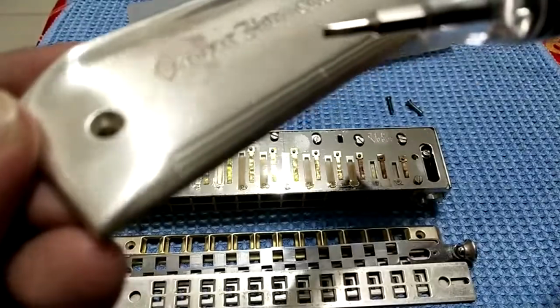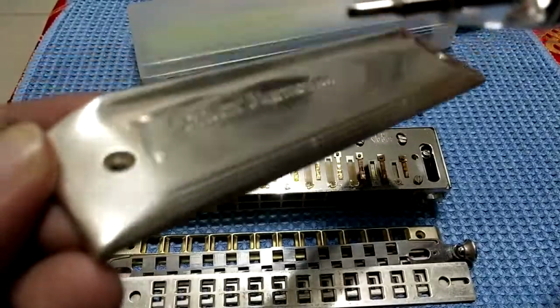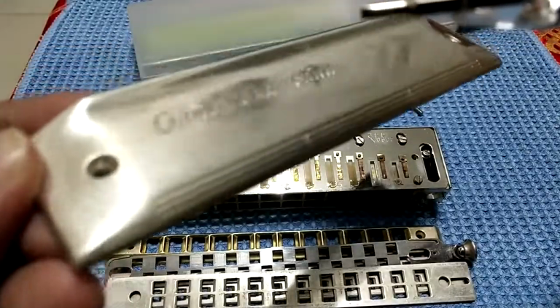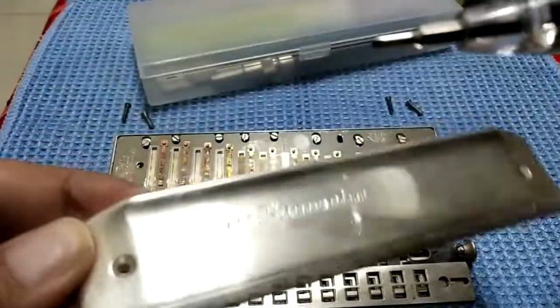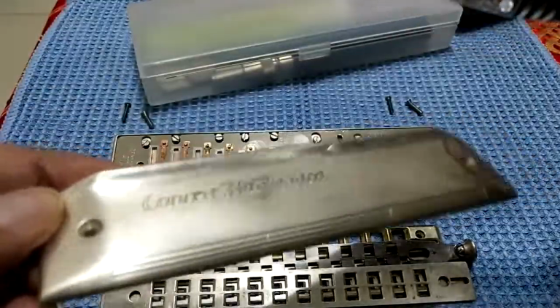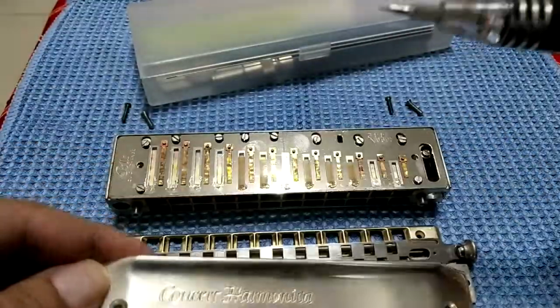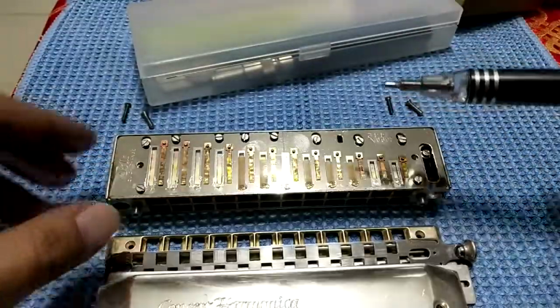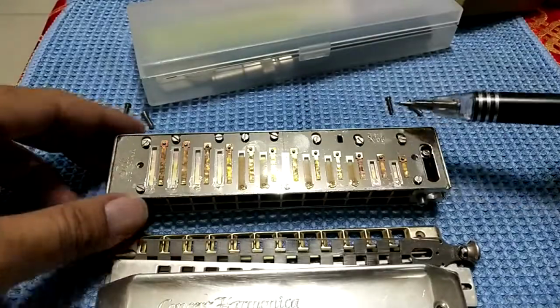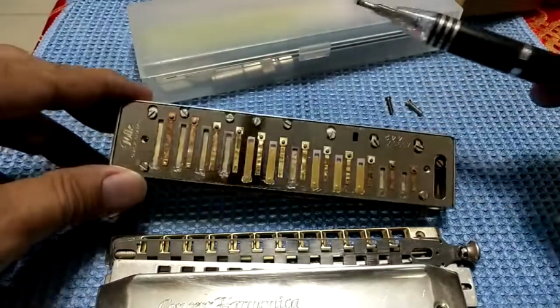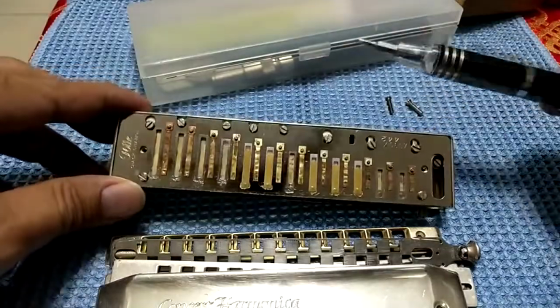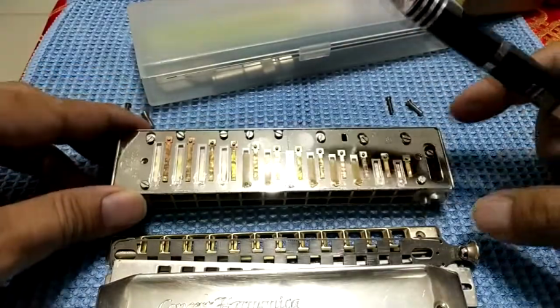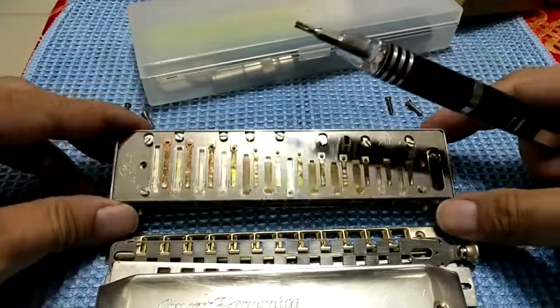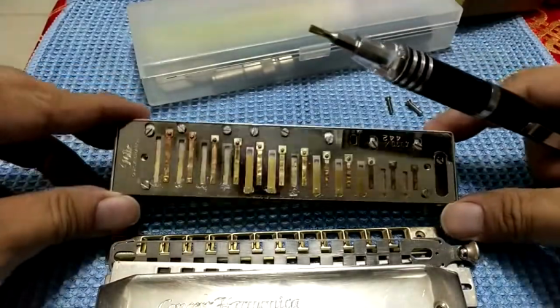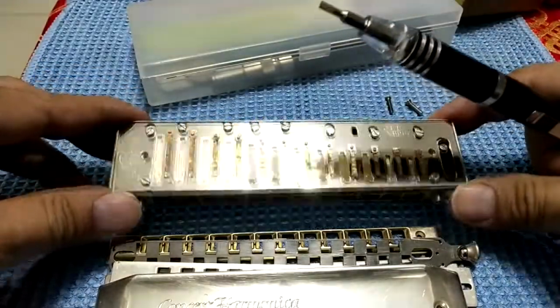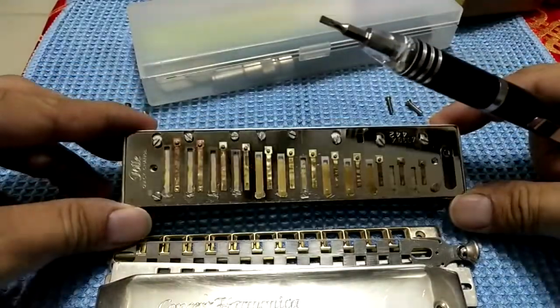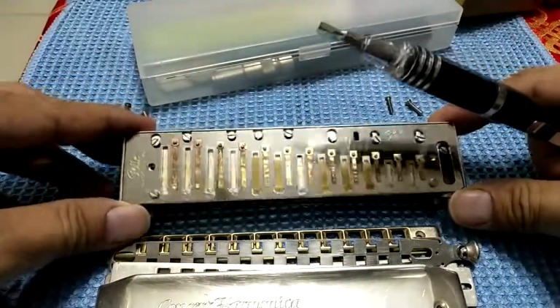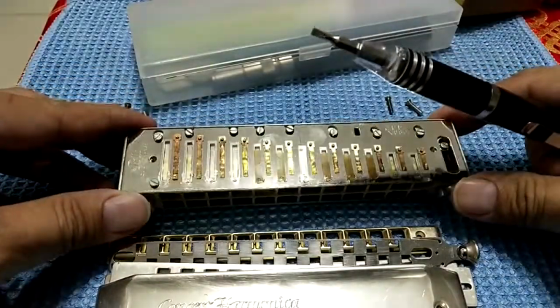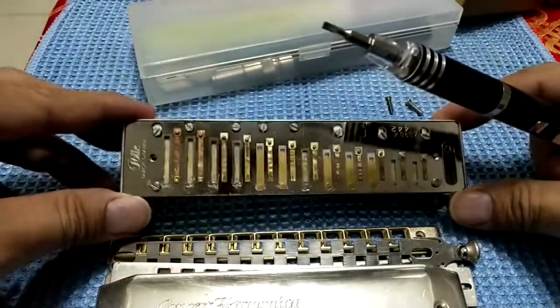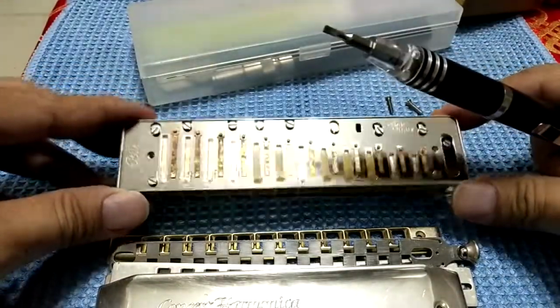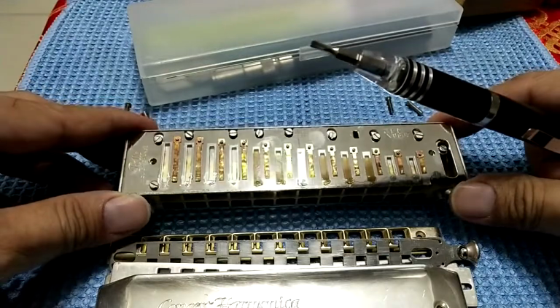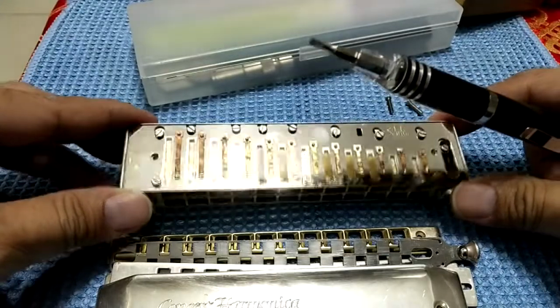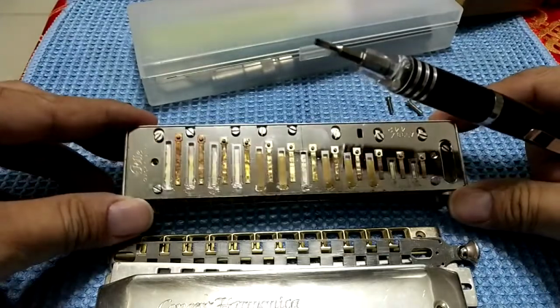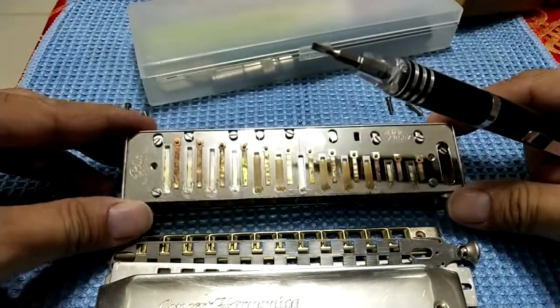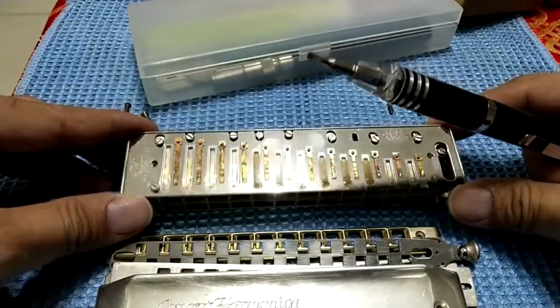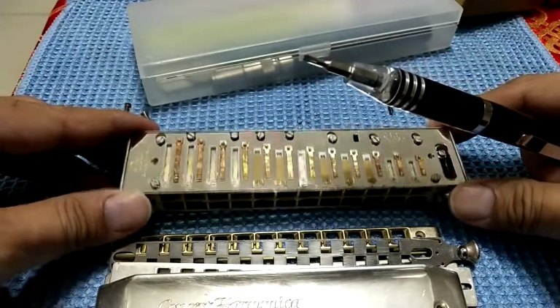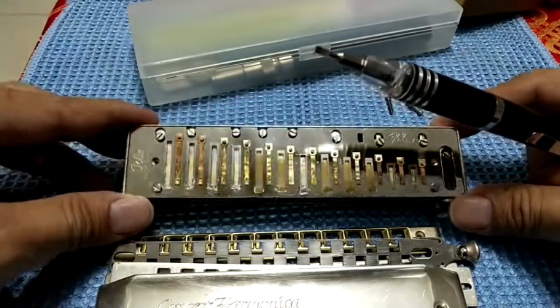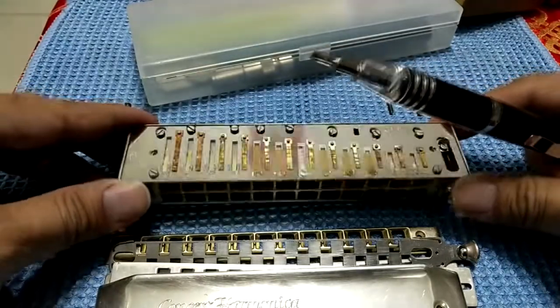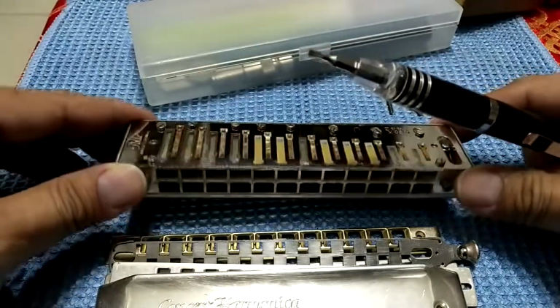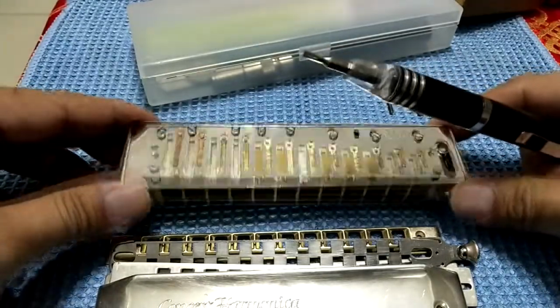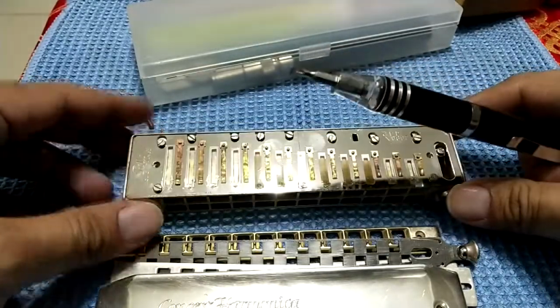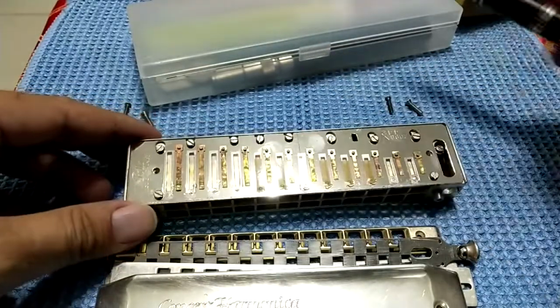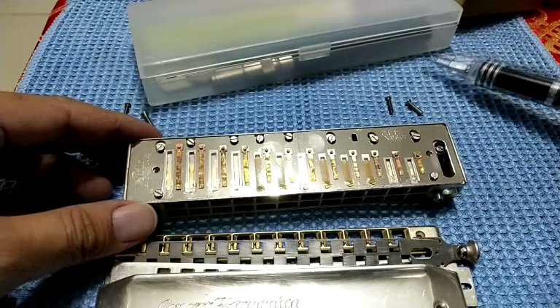You can see clearly the stain history here. This is the top cover plate of the silver harmonica from Hohner. We need to open it up — there is a special screwdriver that came with it, which makes it very easy to unscrew.